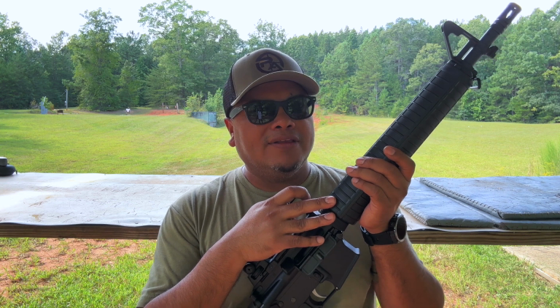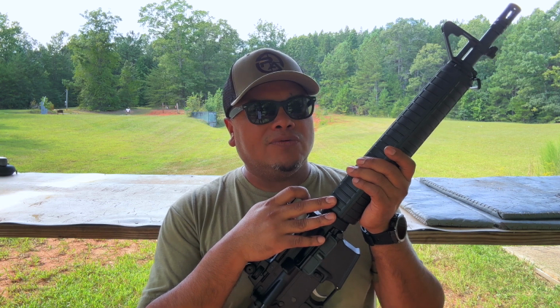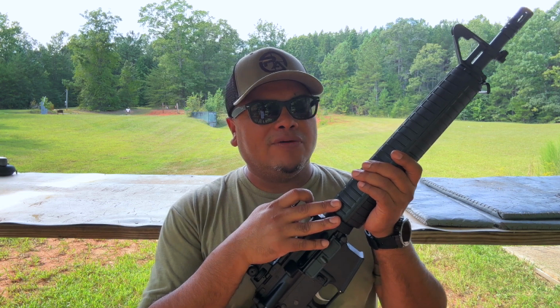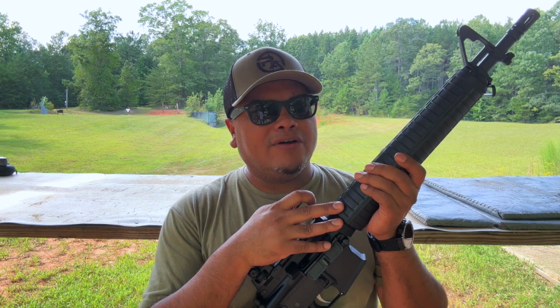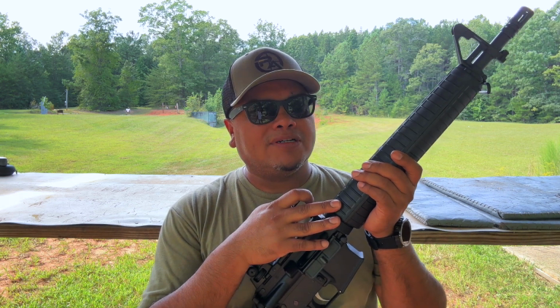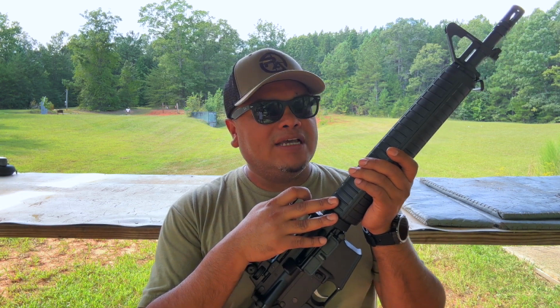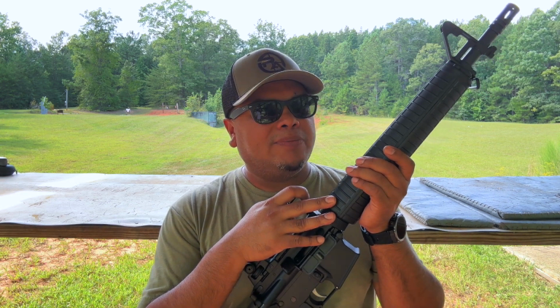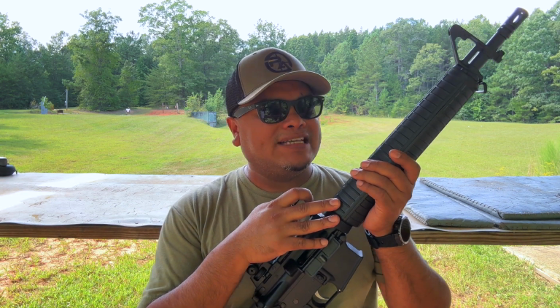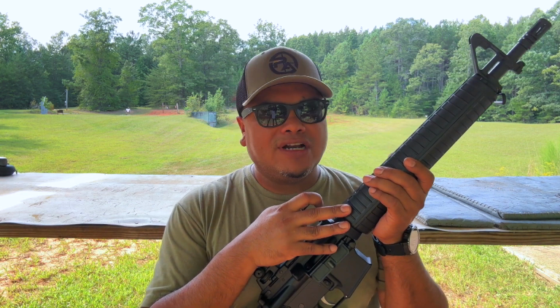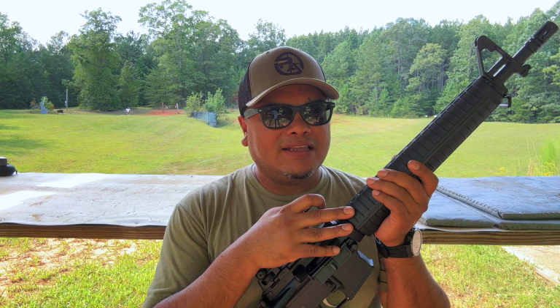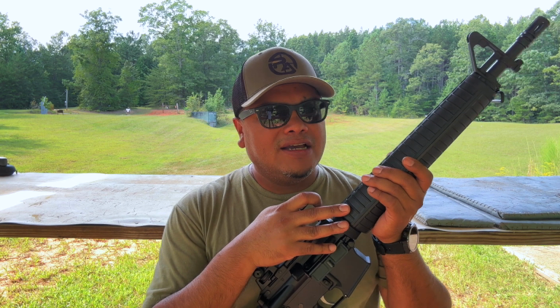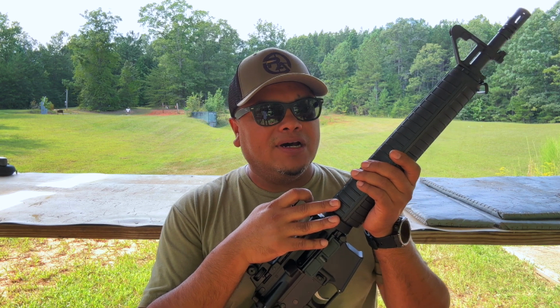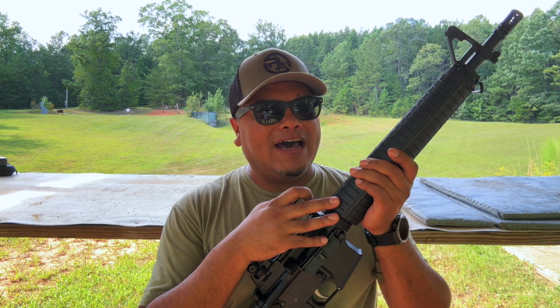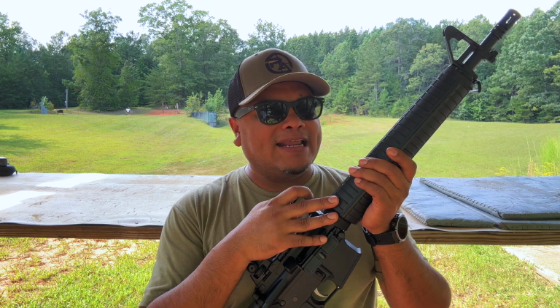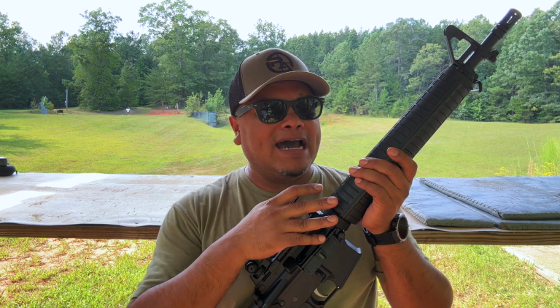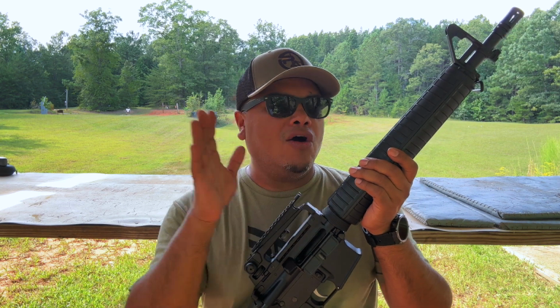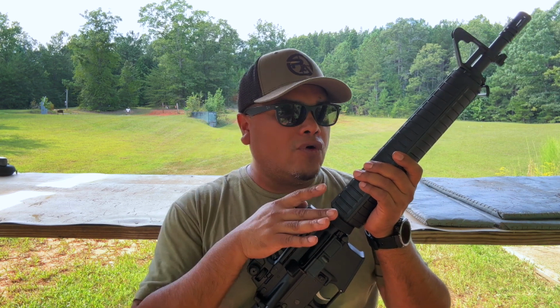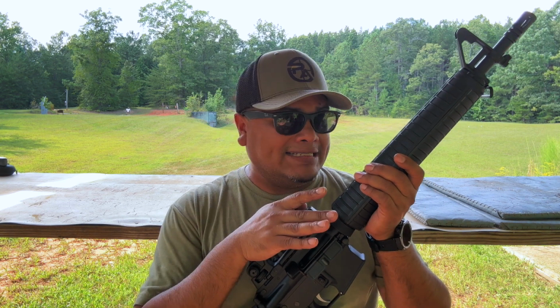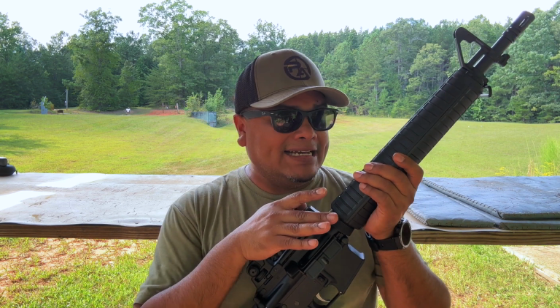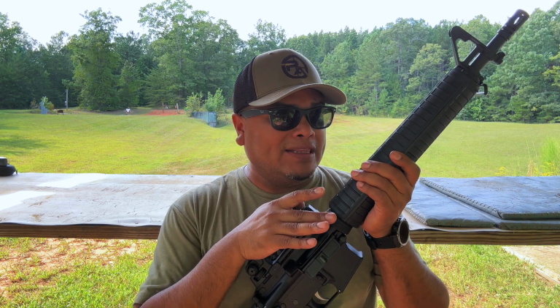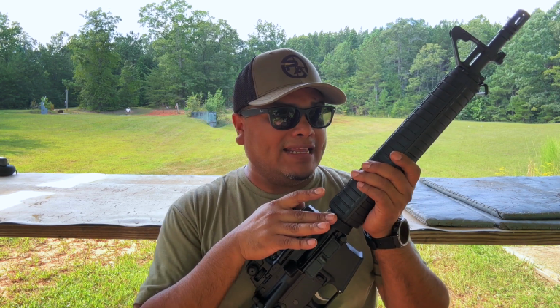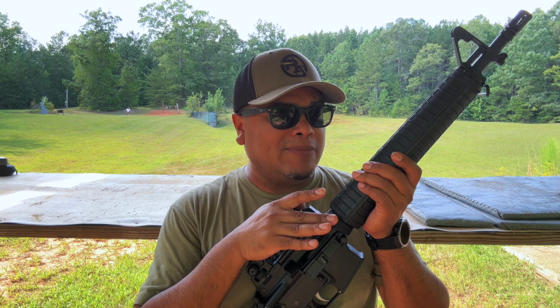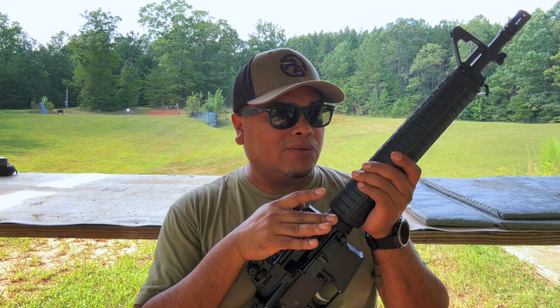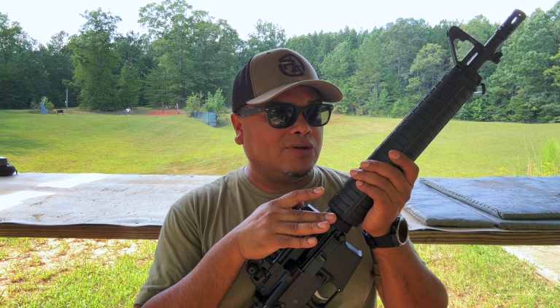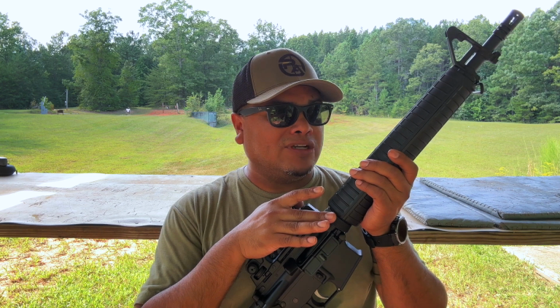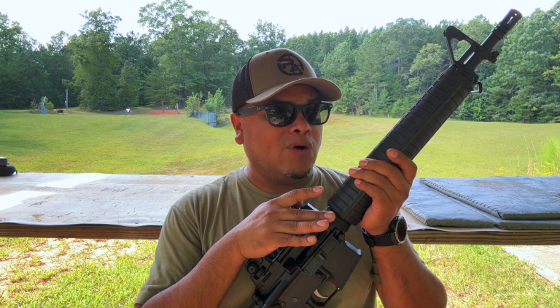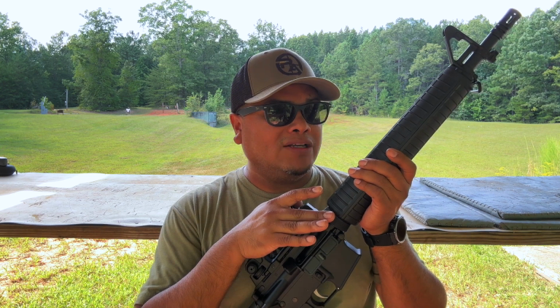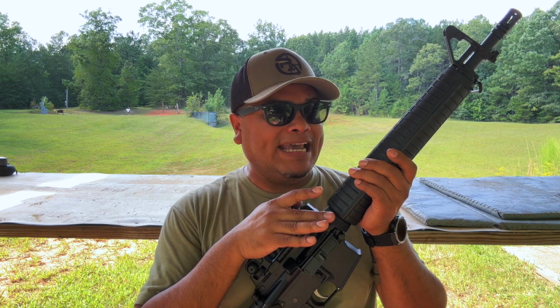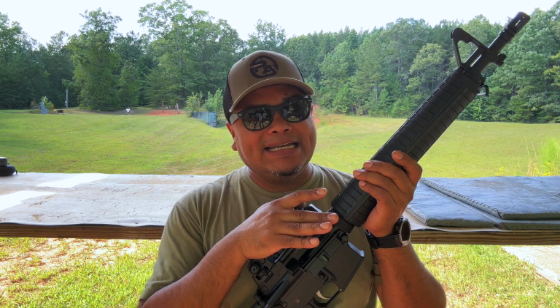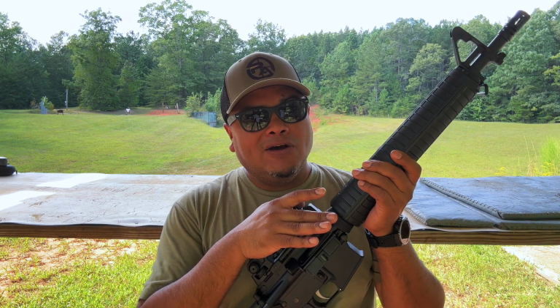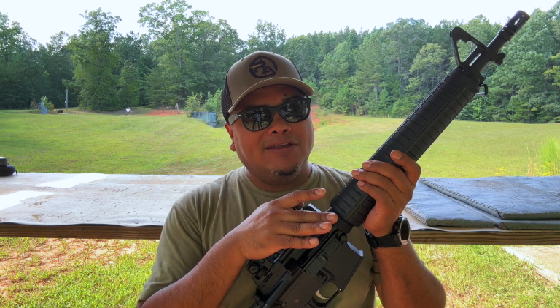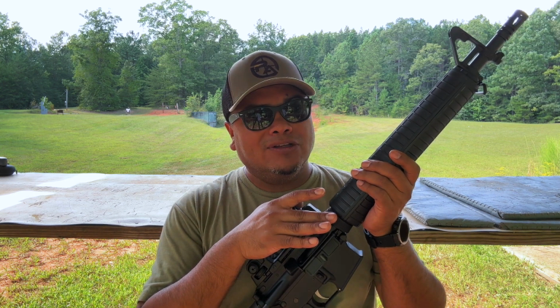These were running a little over $500, MSRP $700 I think, but $599 and now $419 at the Anderson Manufacturing website, so make sure to grab one while you can.